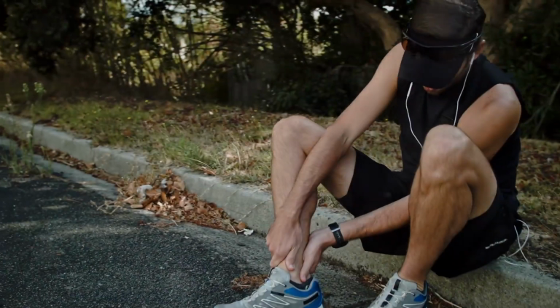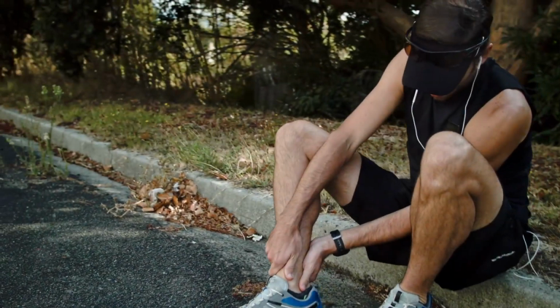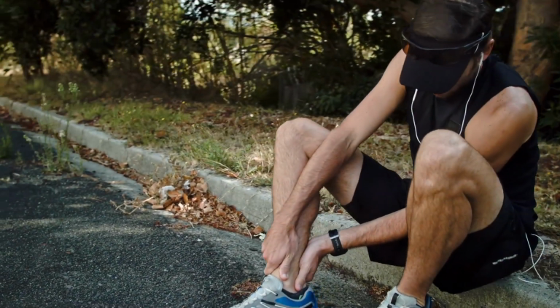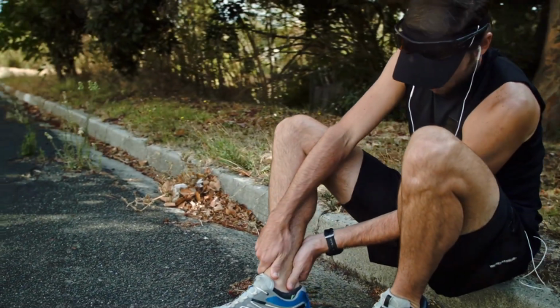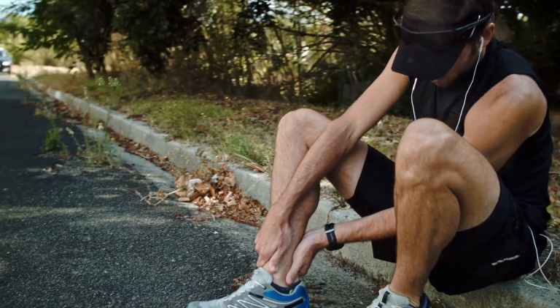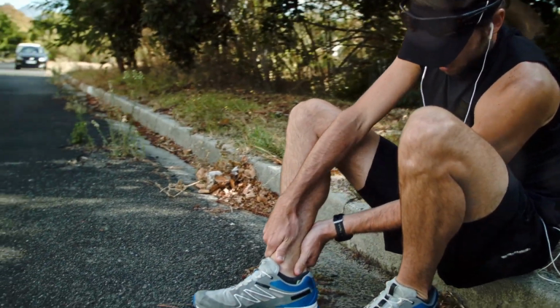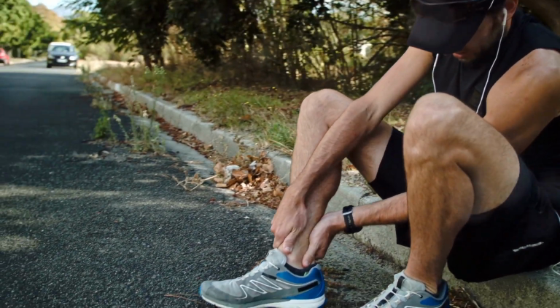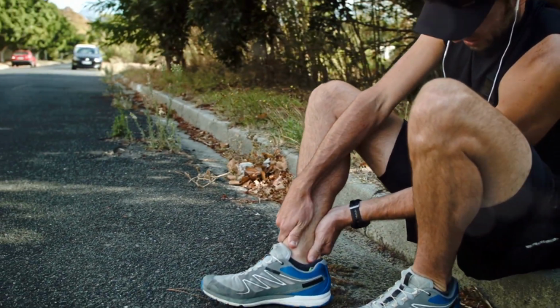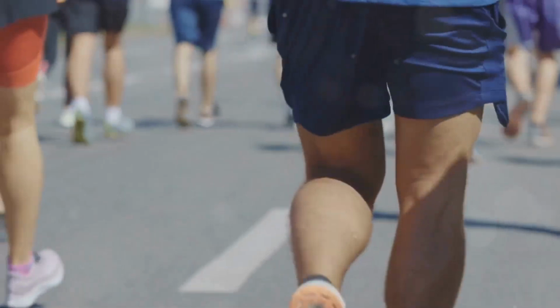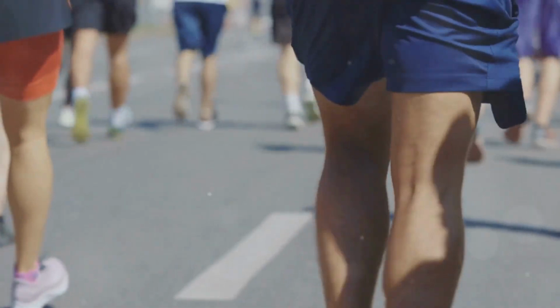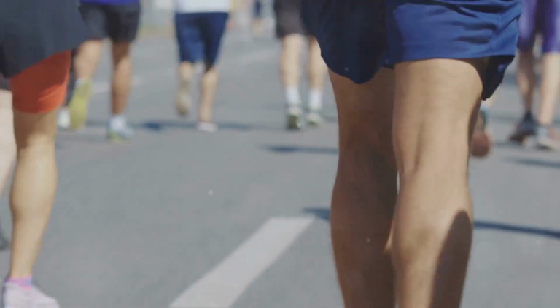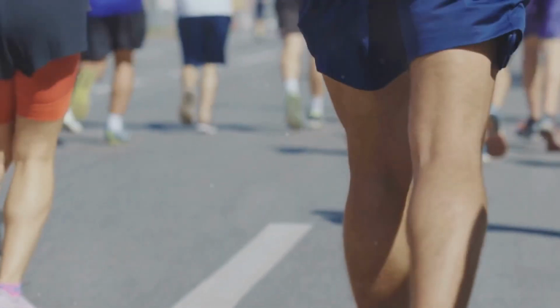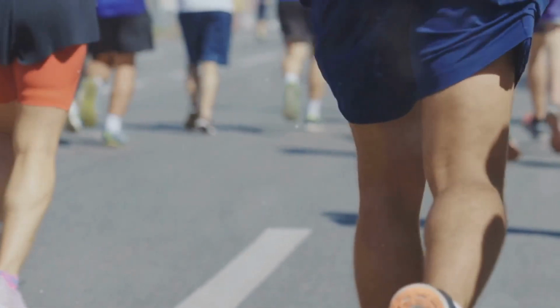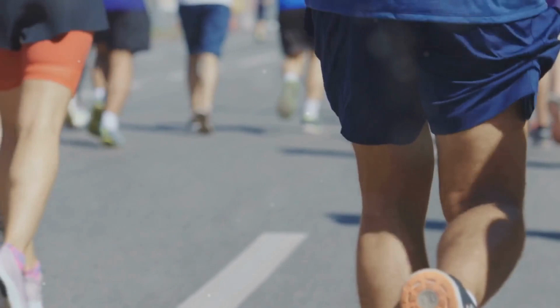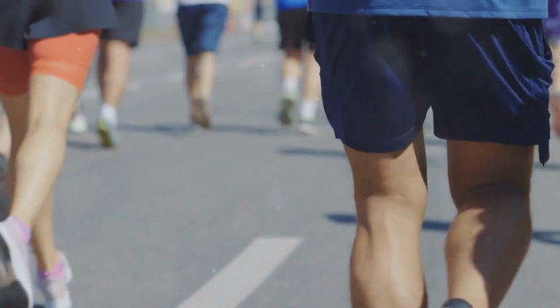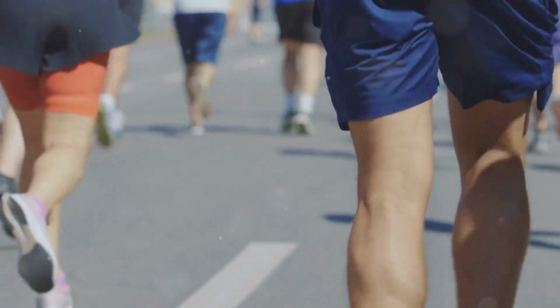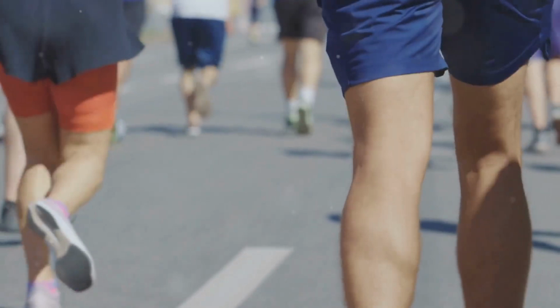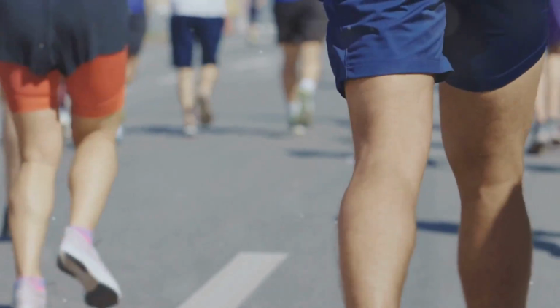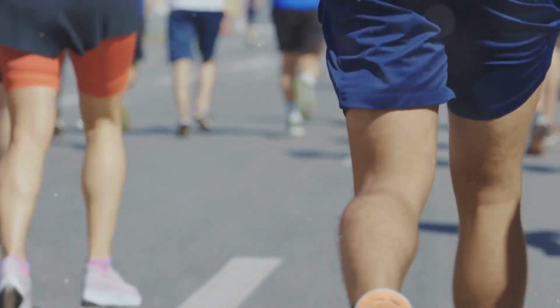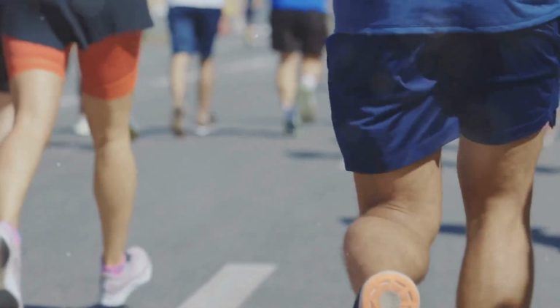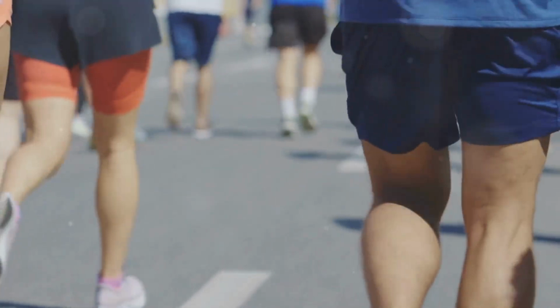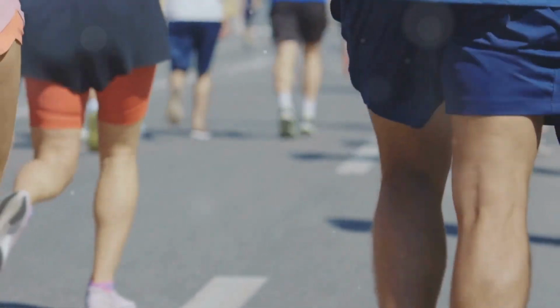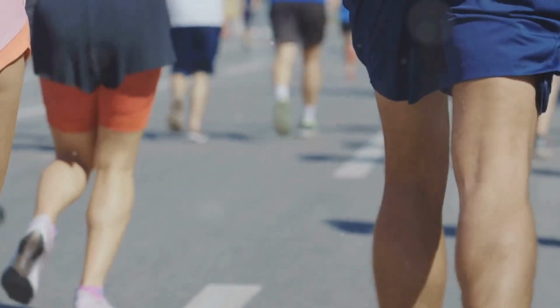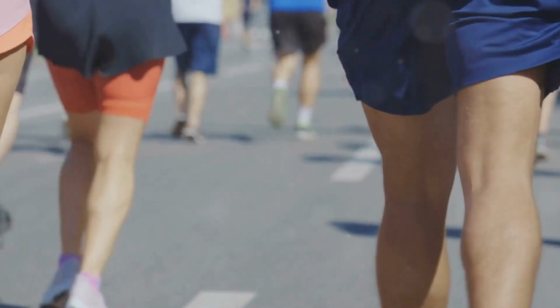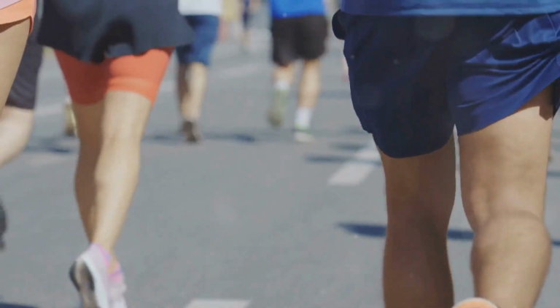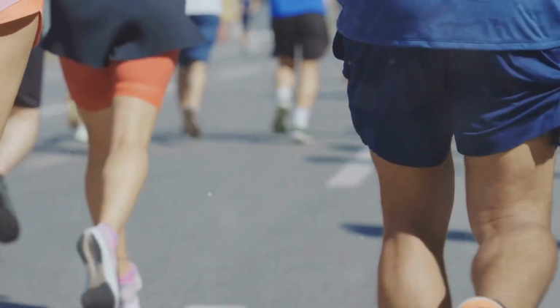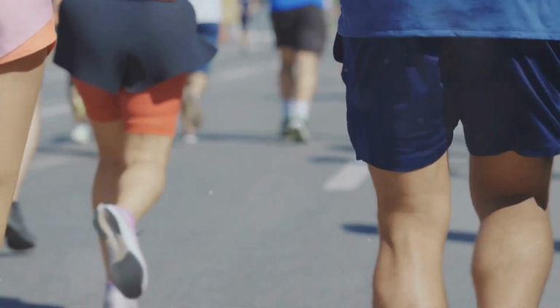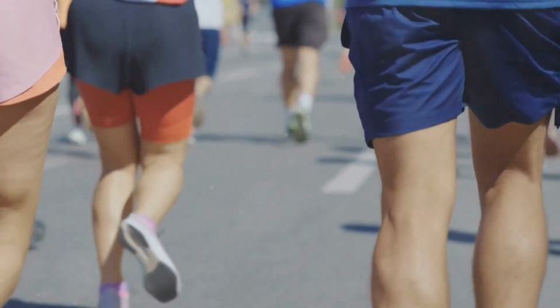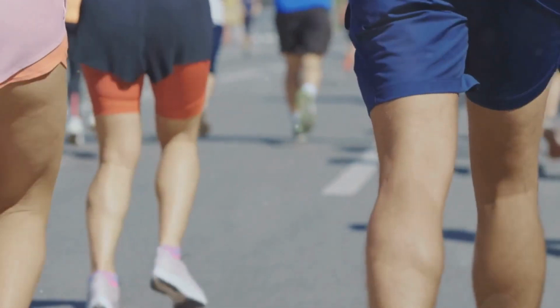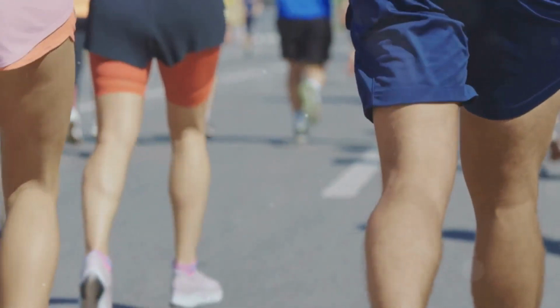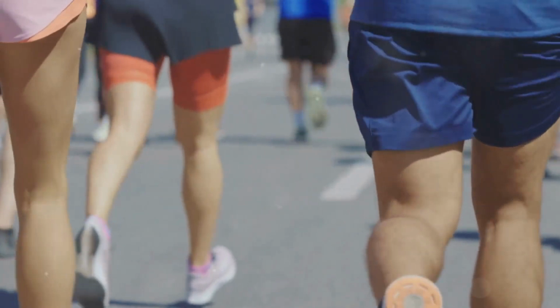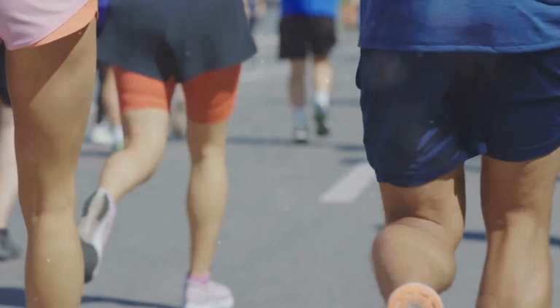During your training, listen to your body. If you feel pain, don't push through it. Rest and recovery are just as important as your training runs.